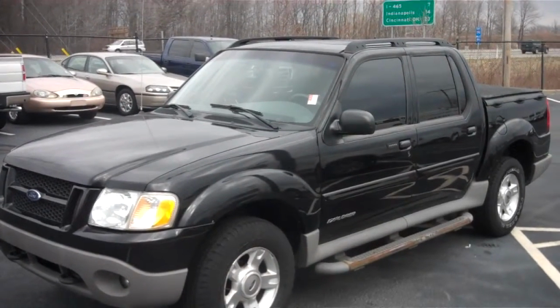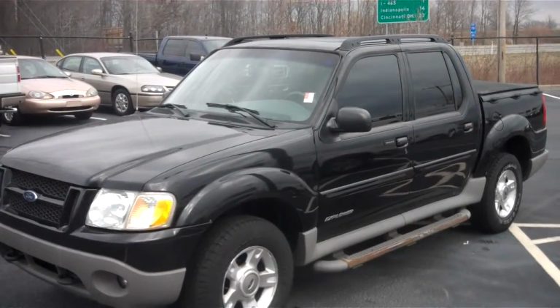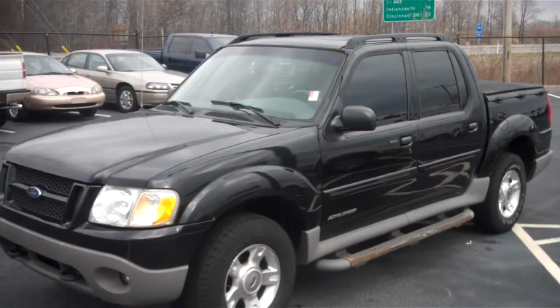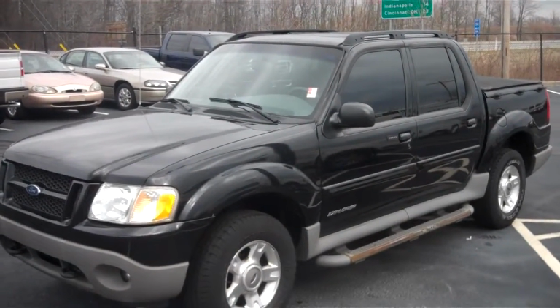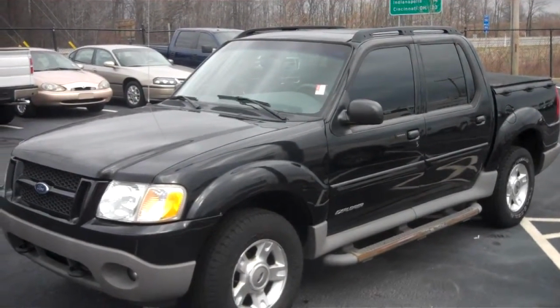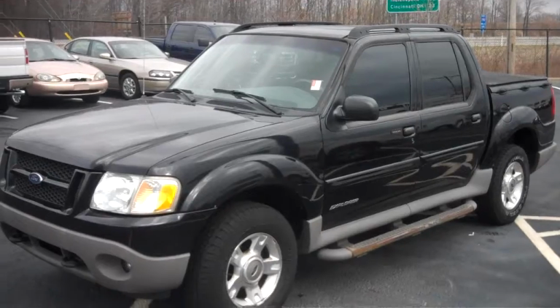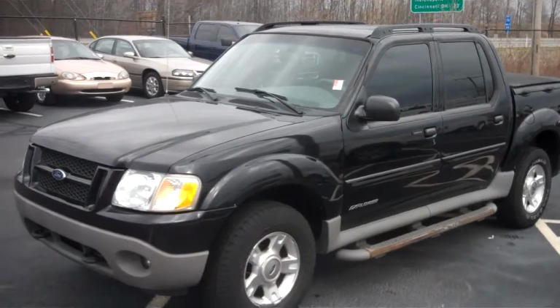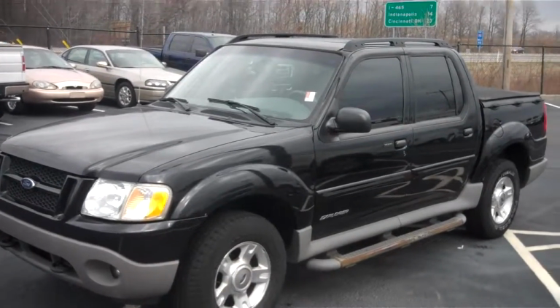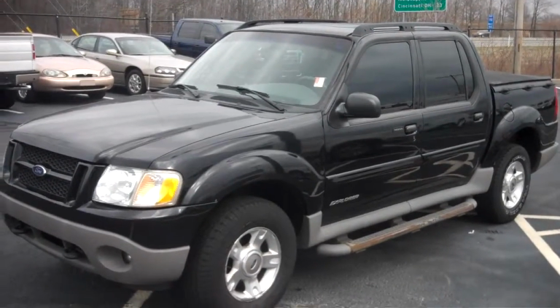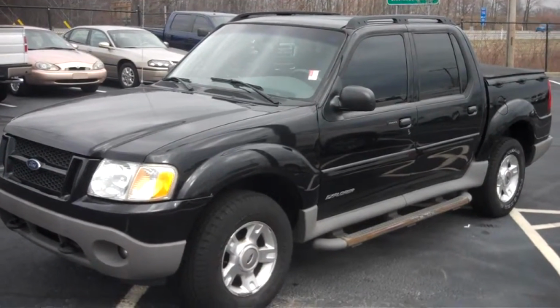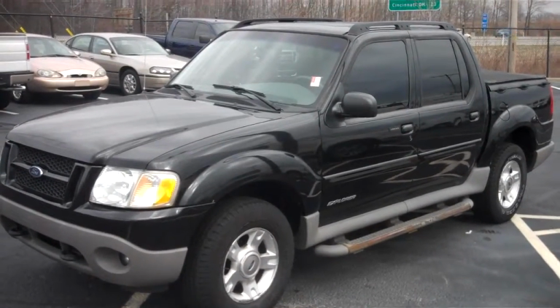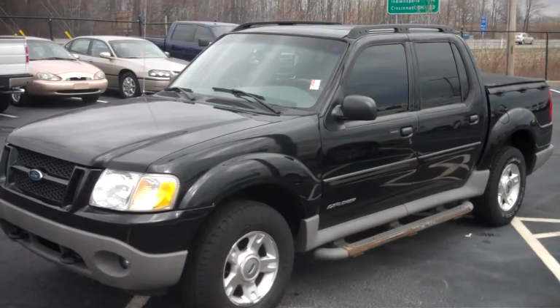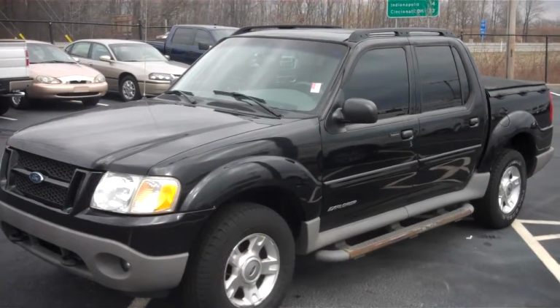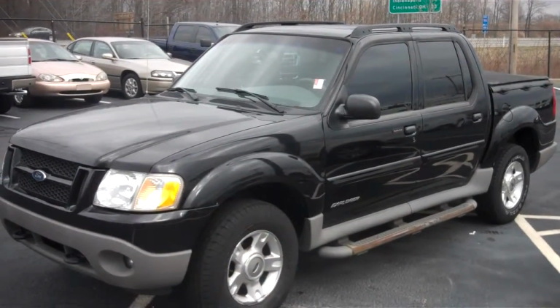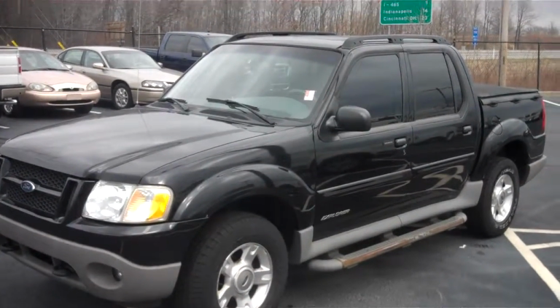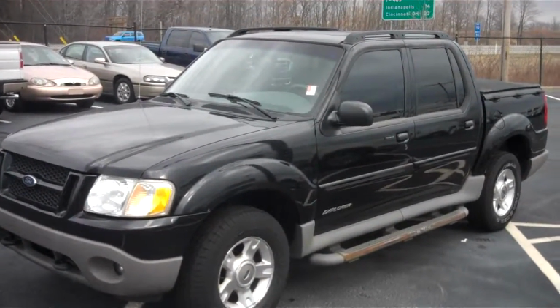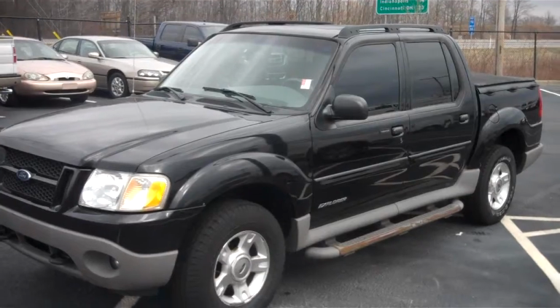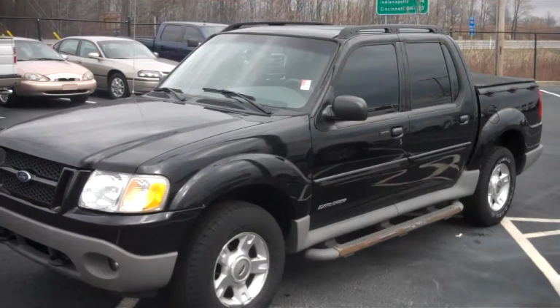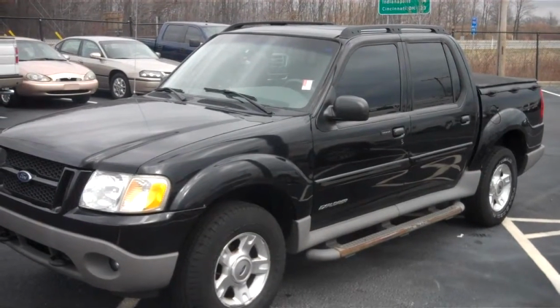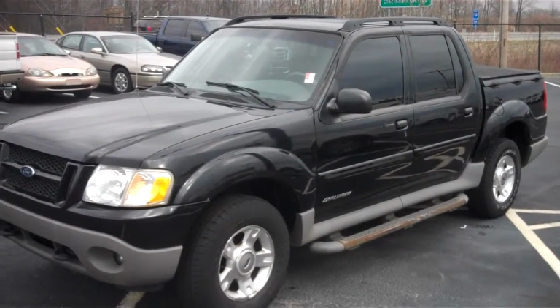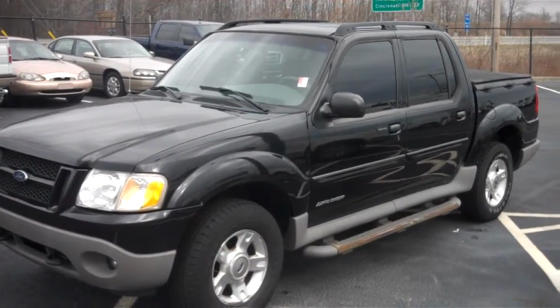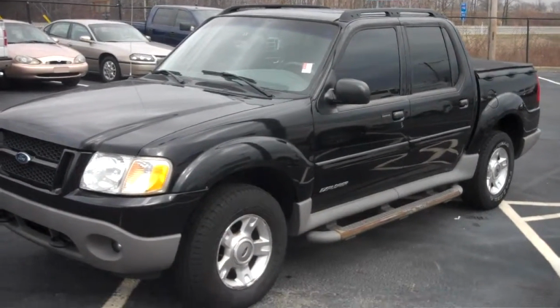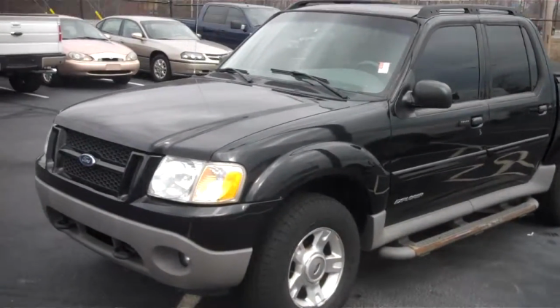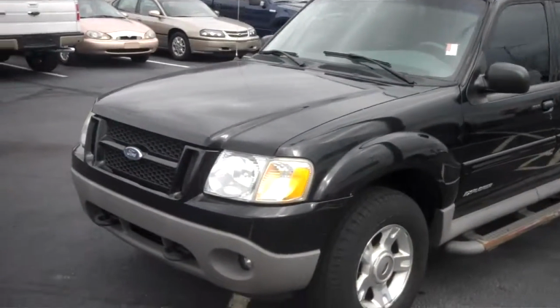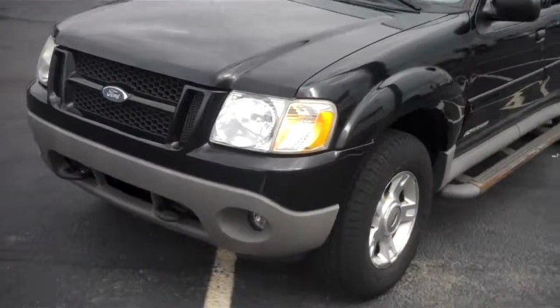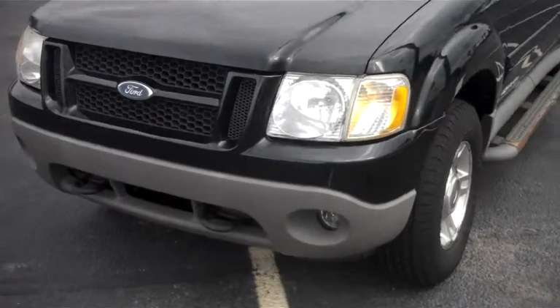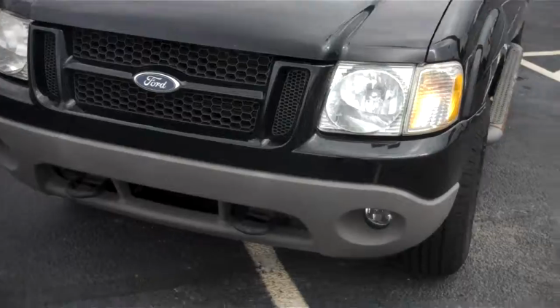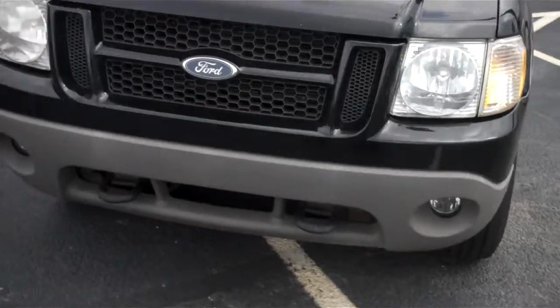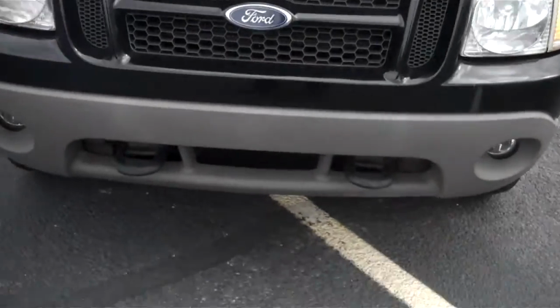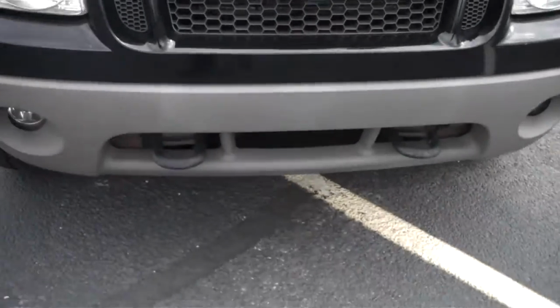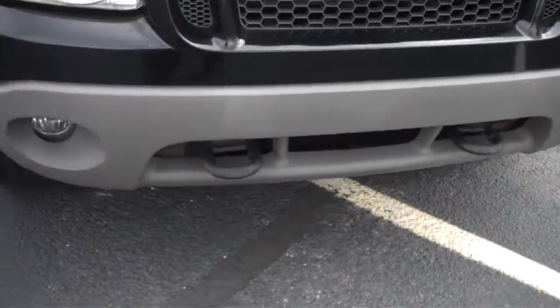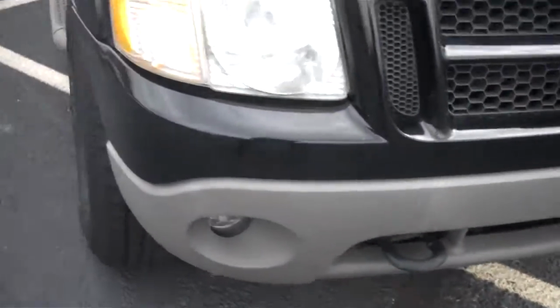Hey Bob, this is Daryl at Bill Estes Ford. Wanted to do a quick walk-around for you on this 2002 Ford Explorer Sport Trac. You can see in front it's got the tow hooks in the front with the fog lamps on the bottom.